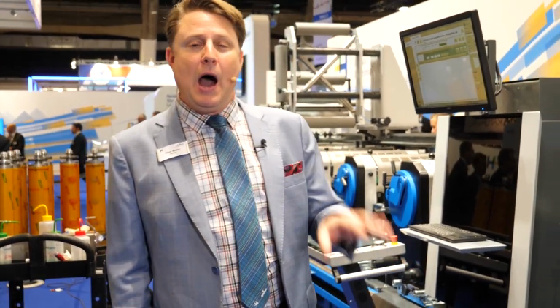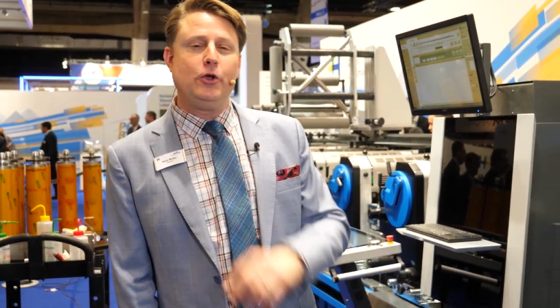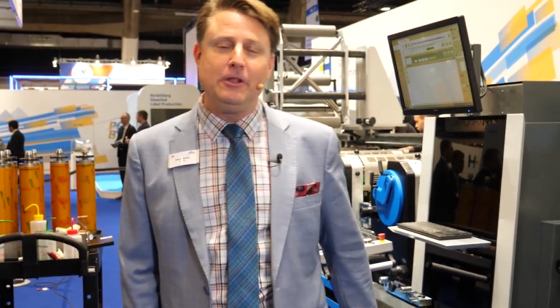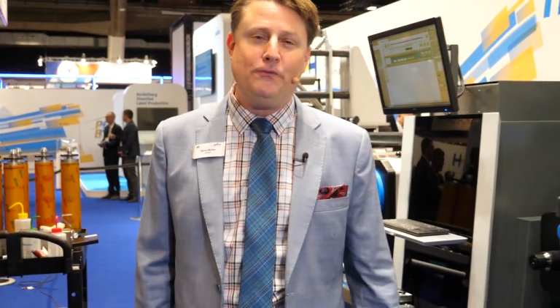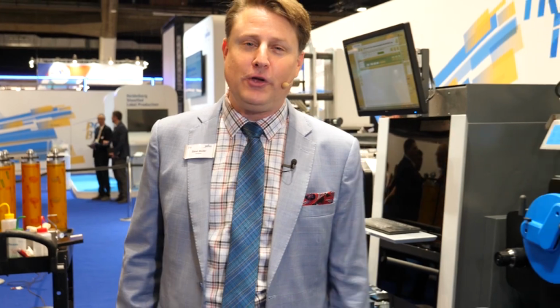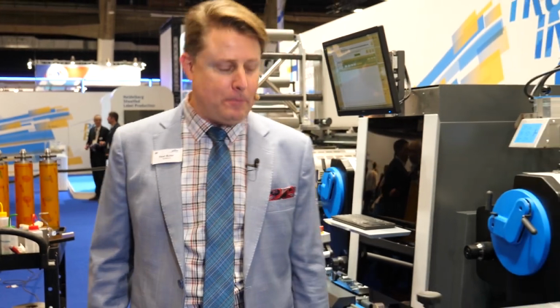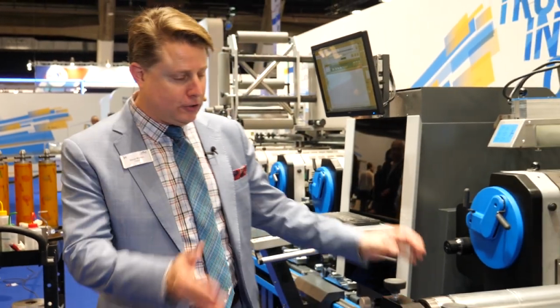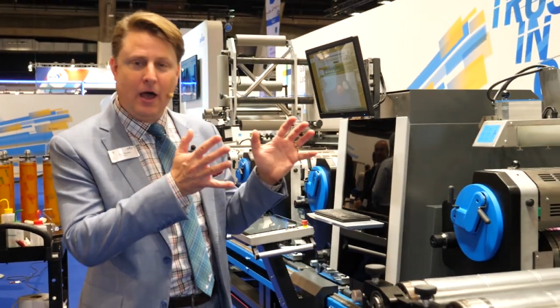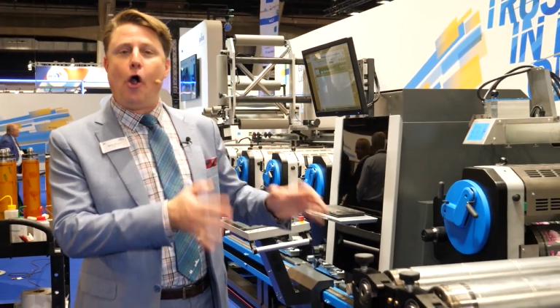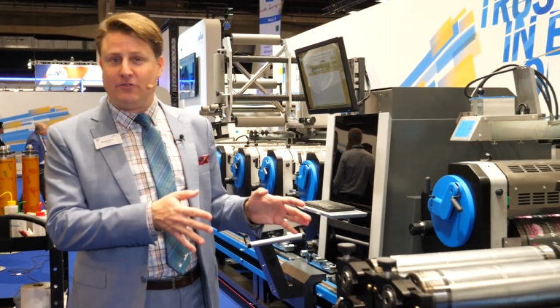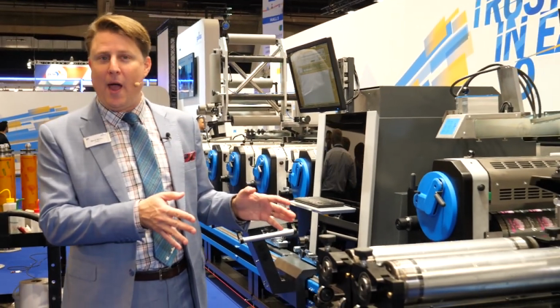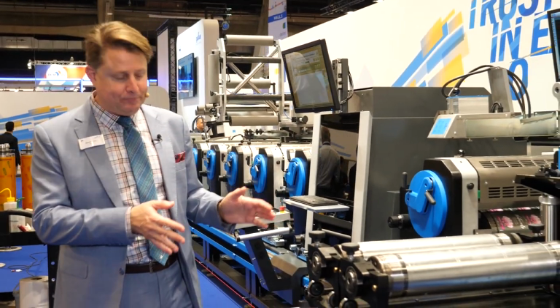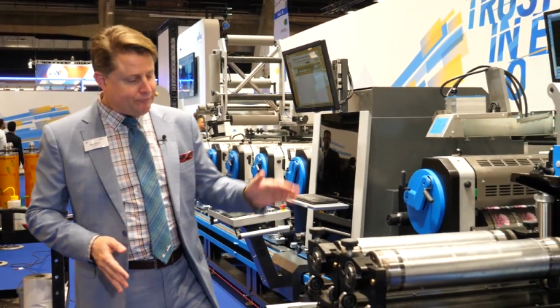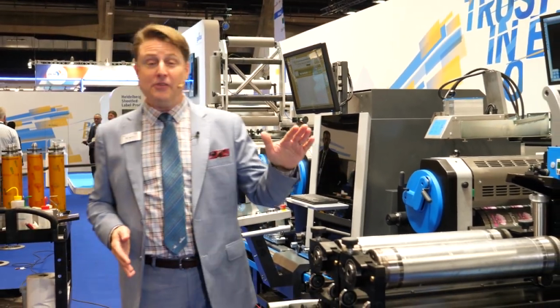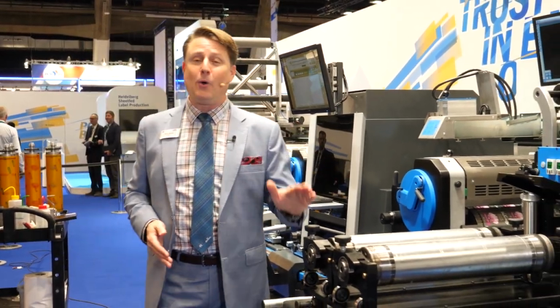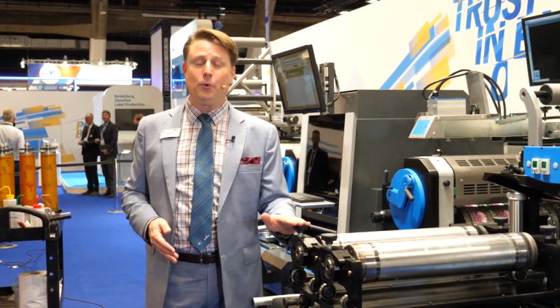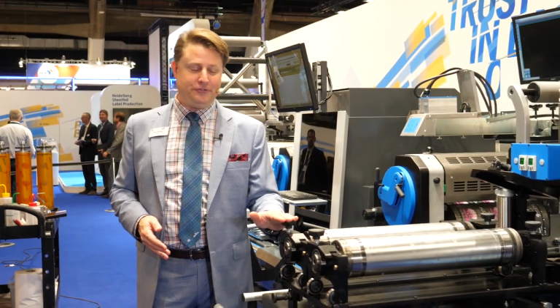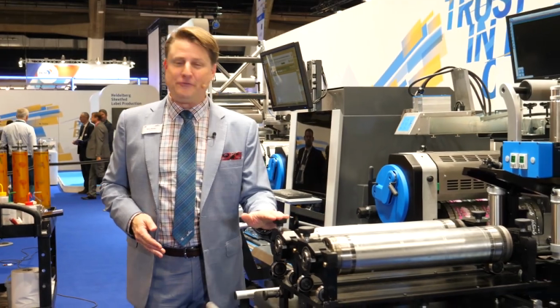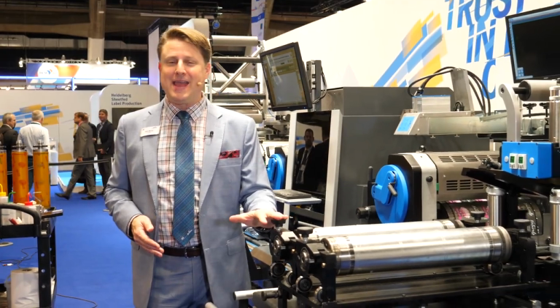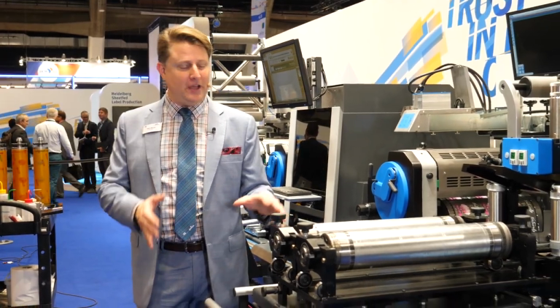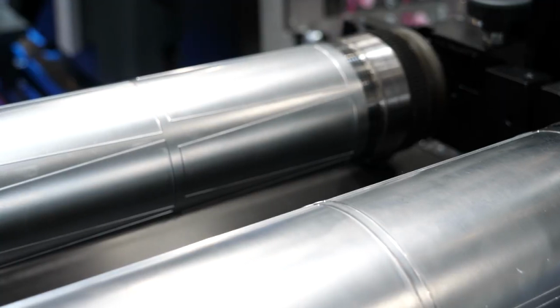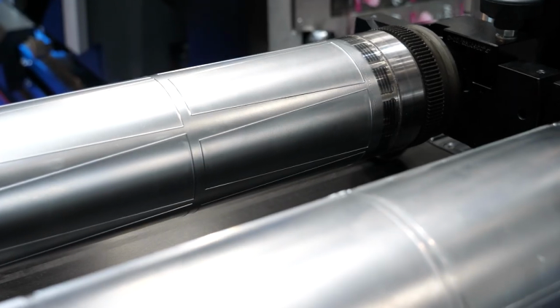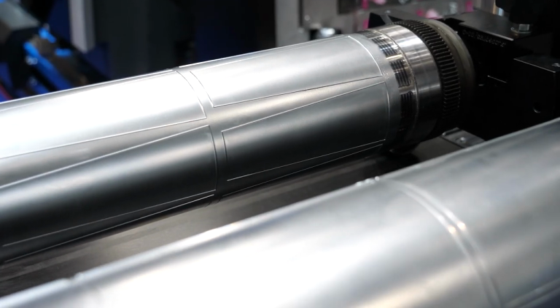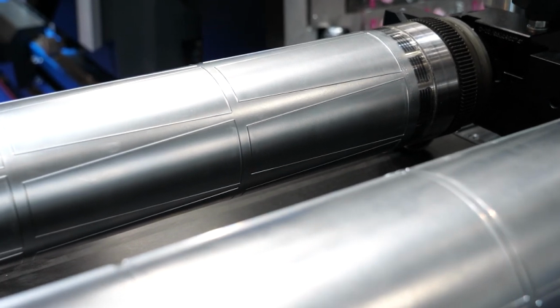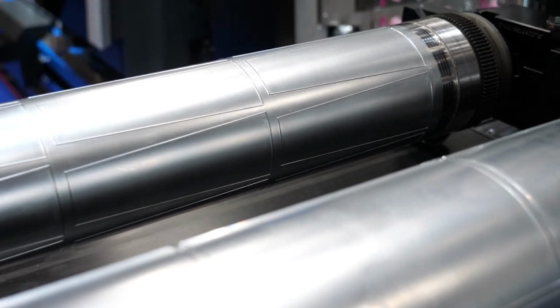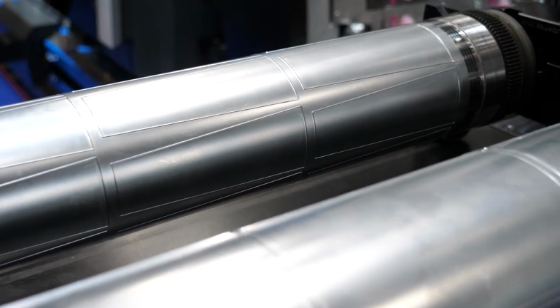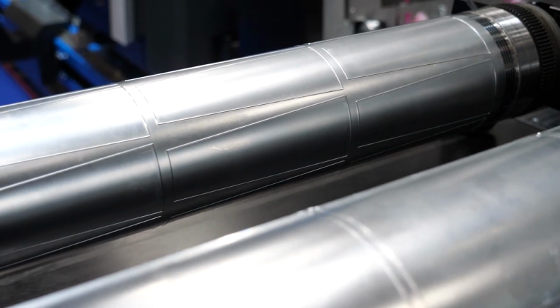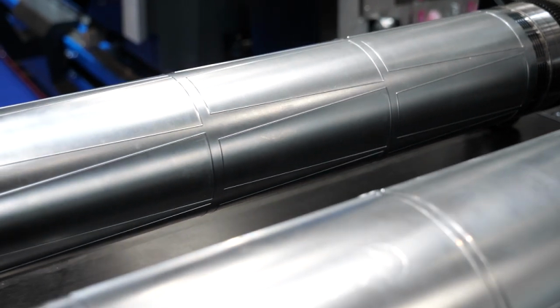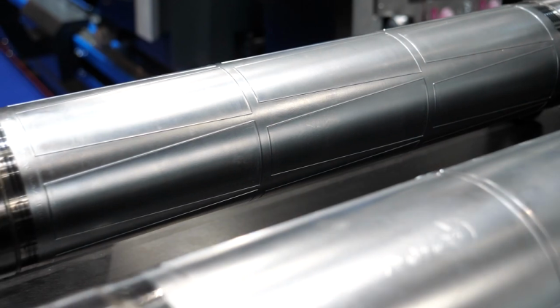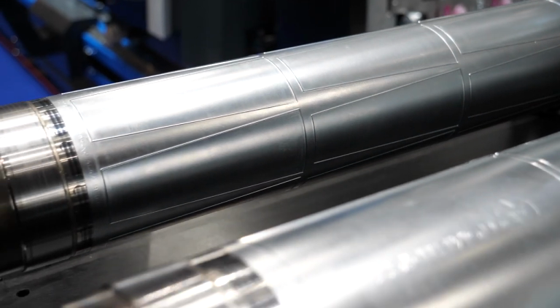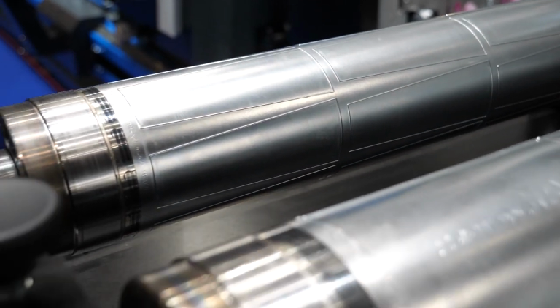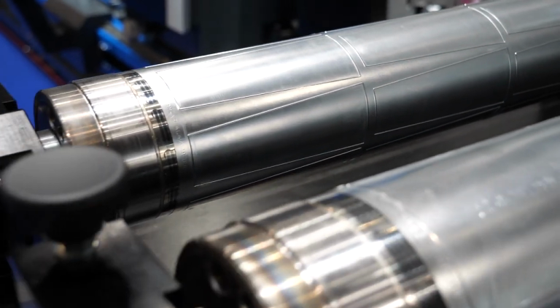I want to show you a couple of new features here on the press including RDC Quick. It's a brand new release from Gallus. It is a super strong rotary die-cutting unit with quick format change capability.